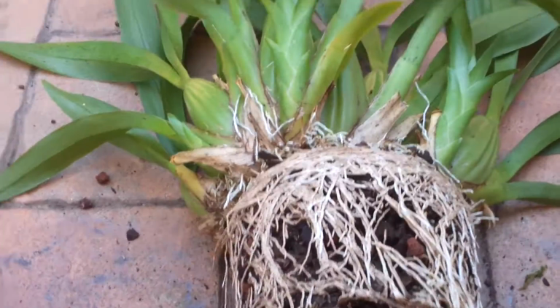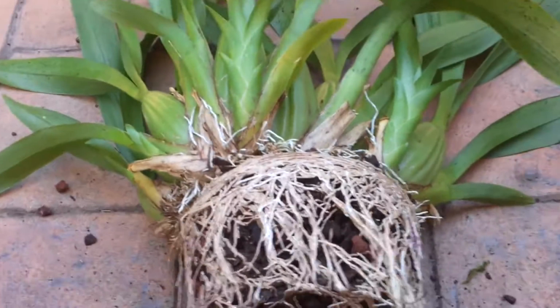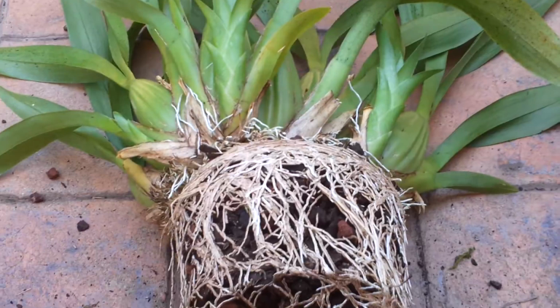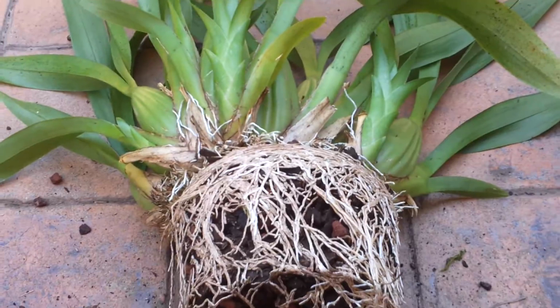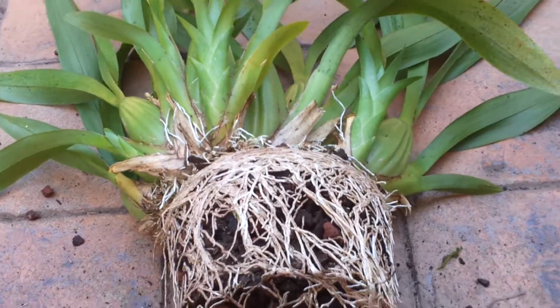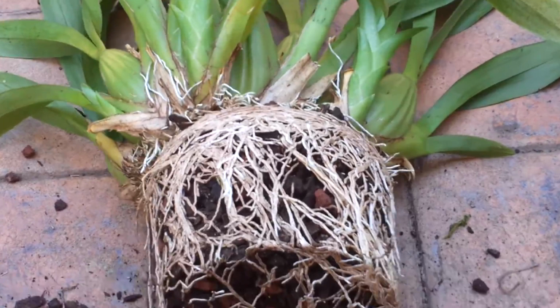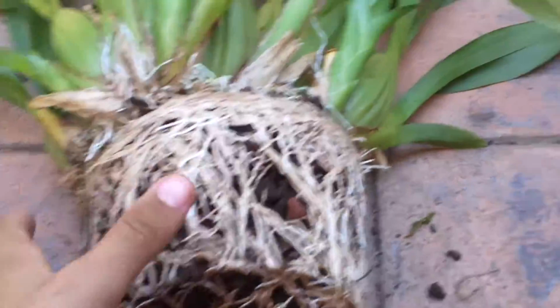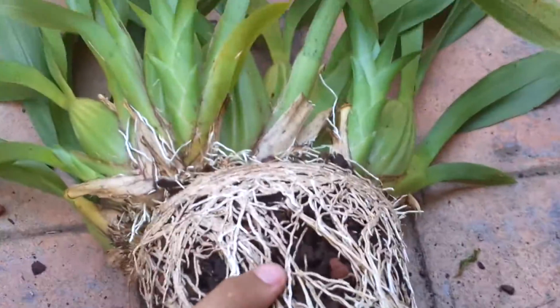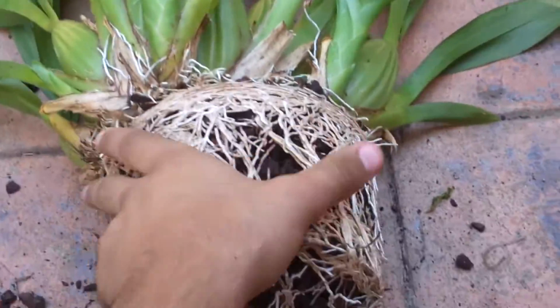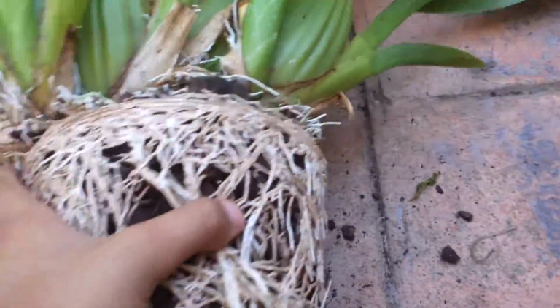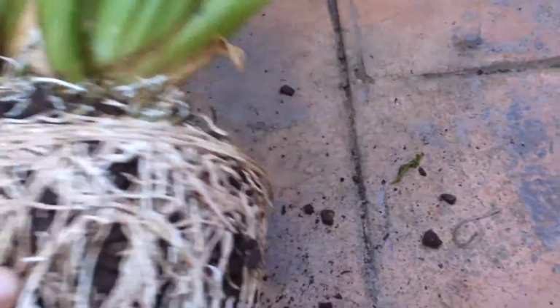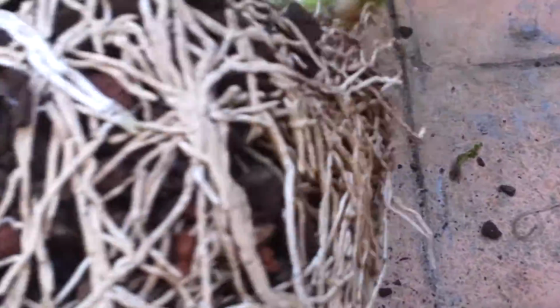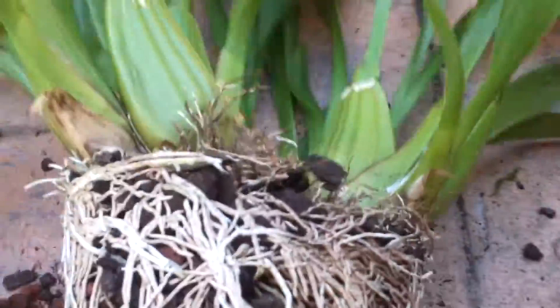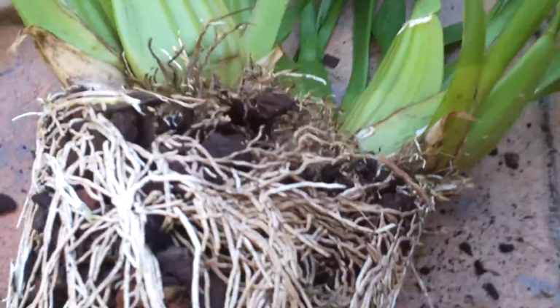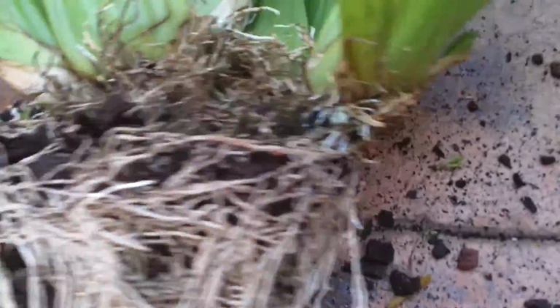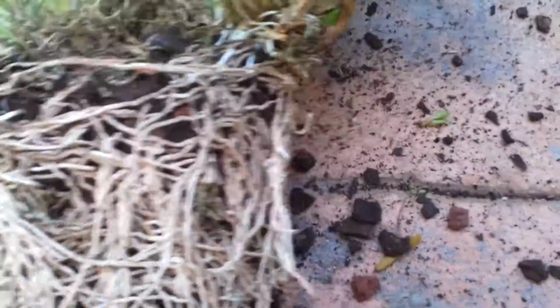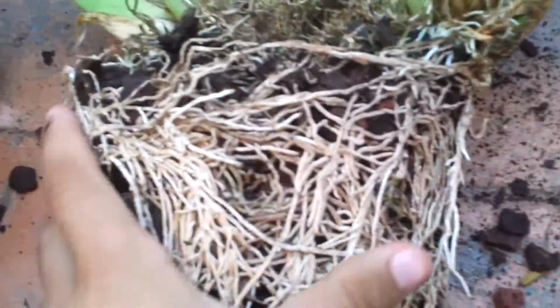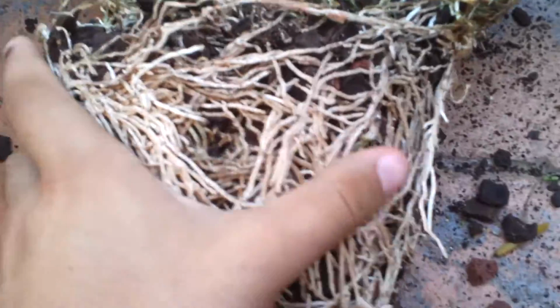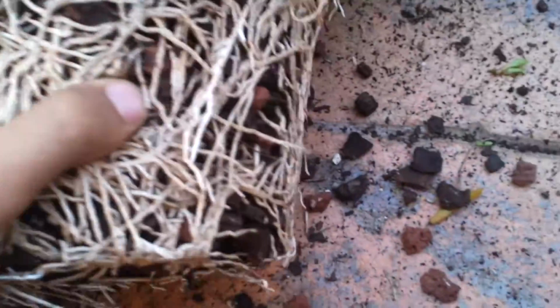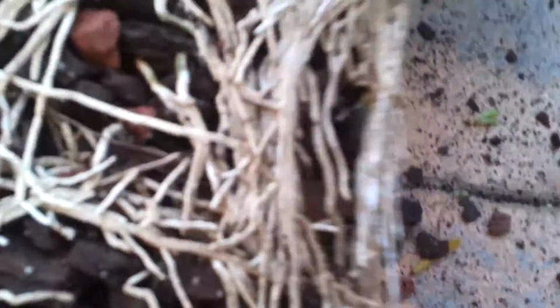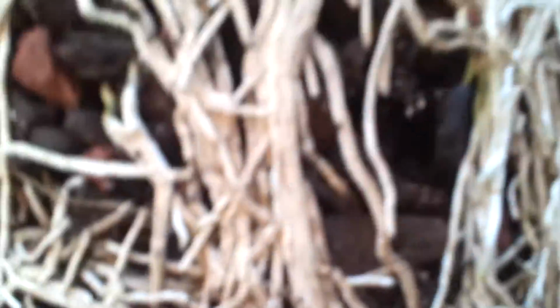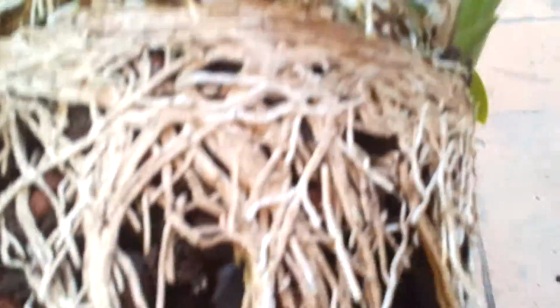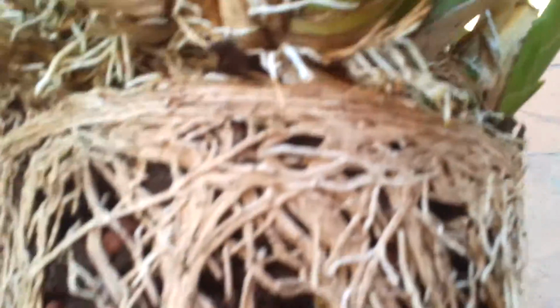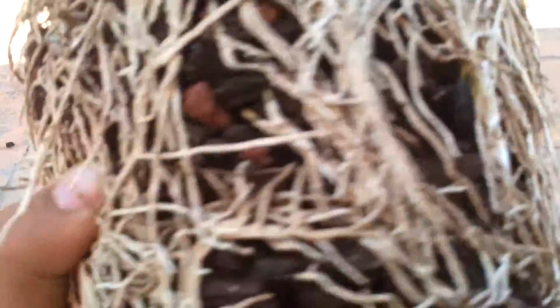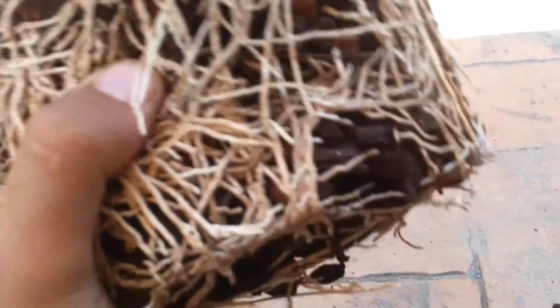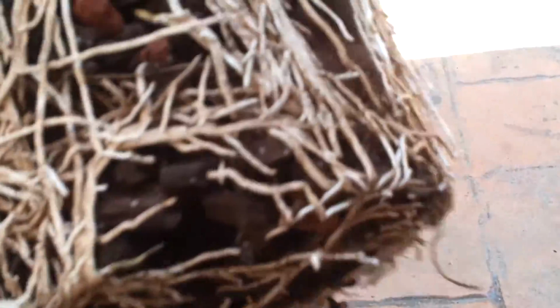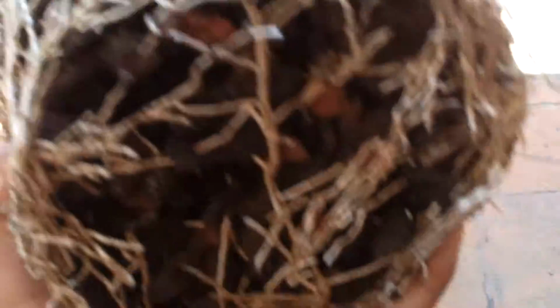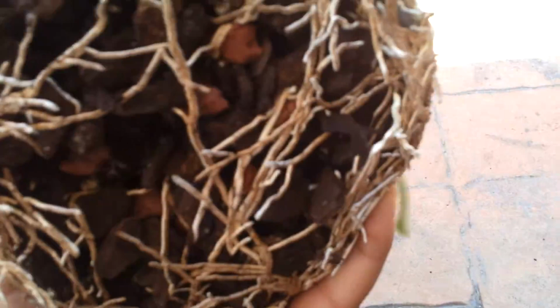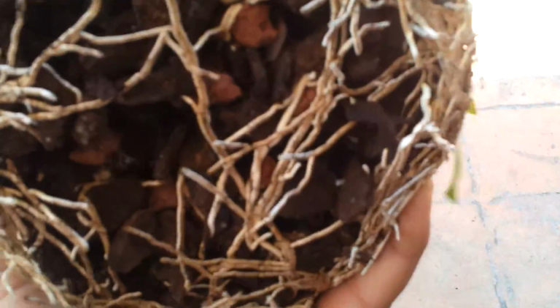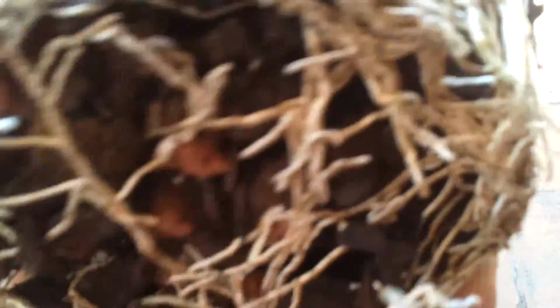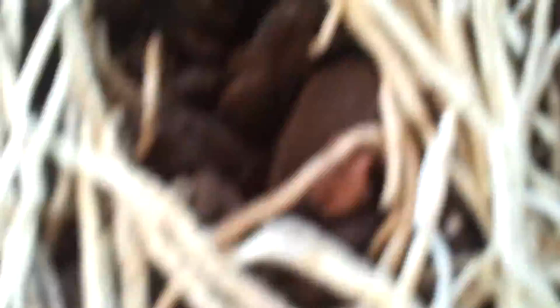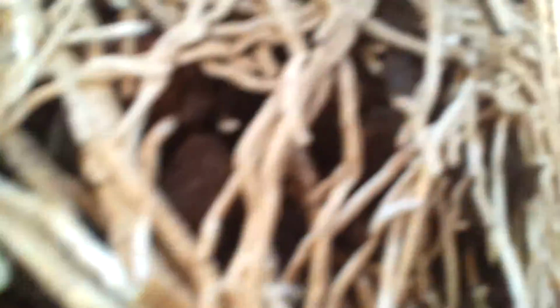Alright, I am back. I took it out of the pot — it was actually really hard. The roots seem fantastic — look at that. Fantastic.